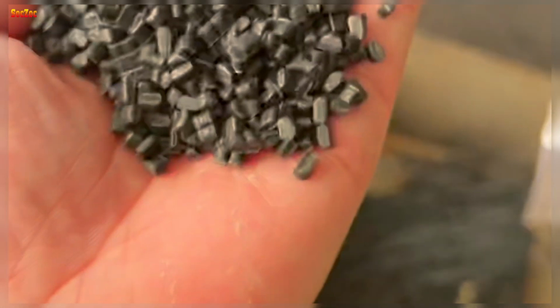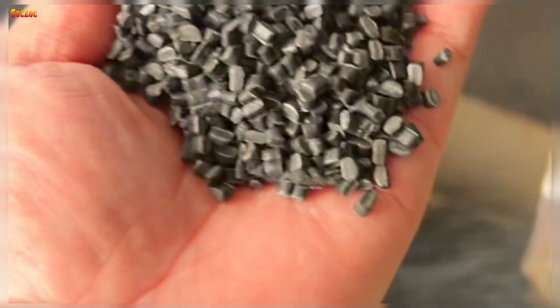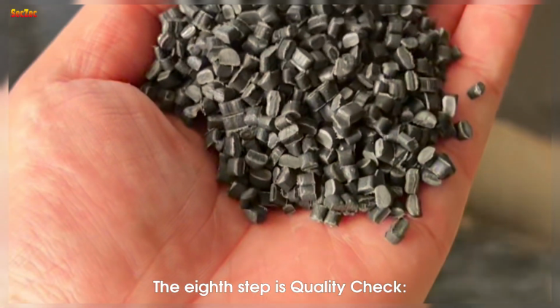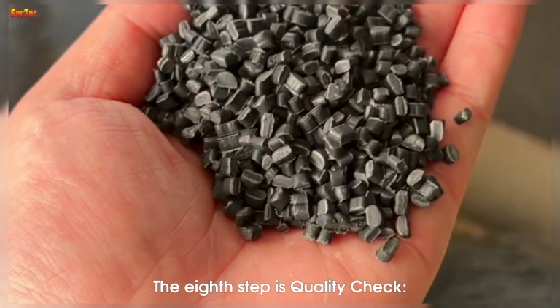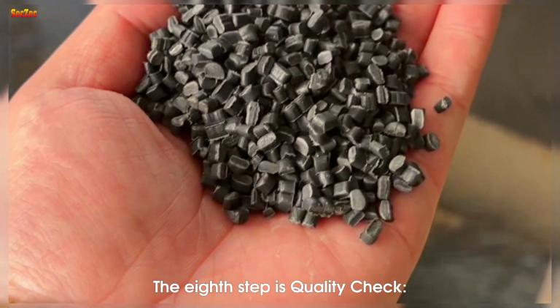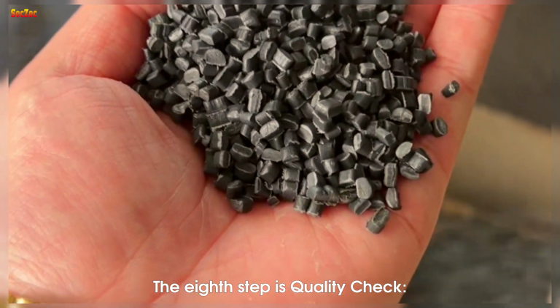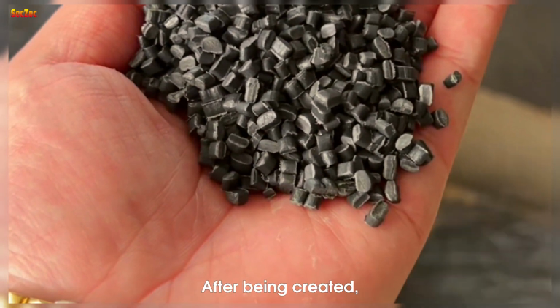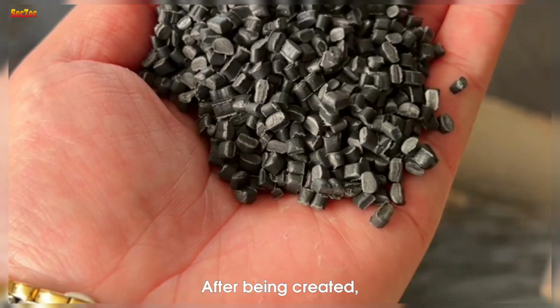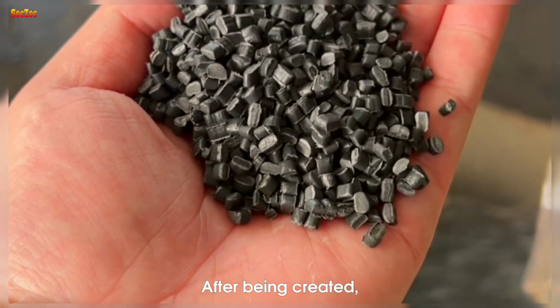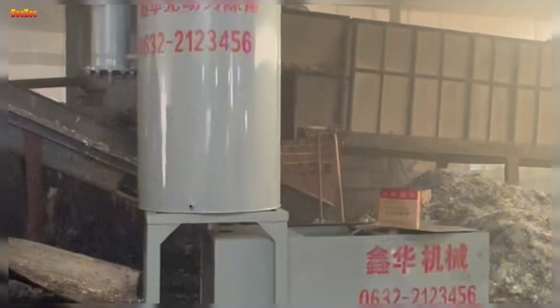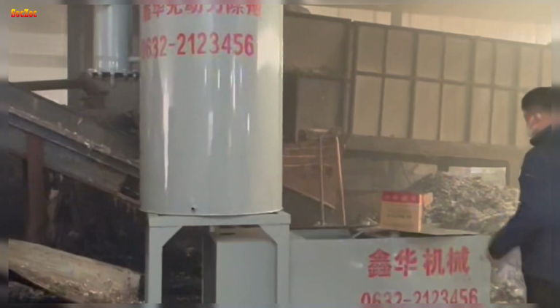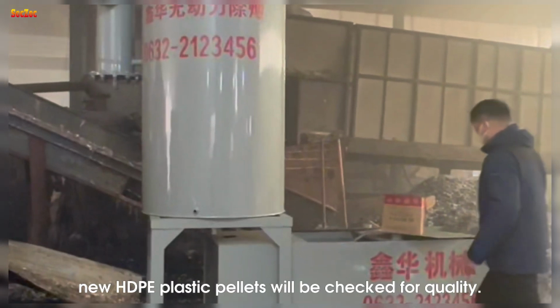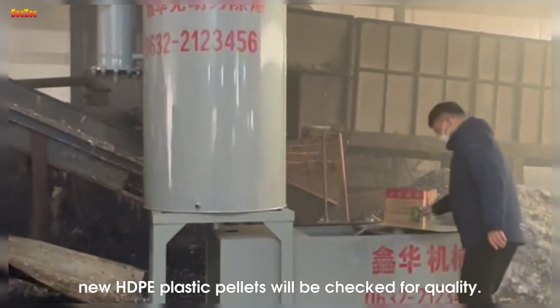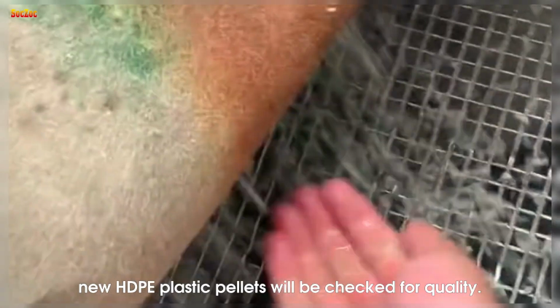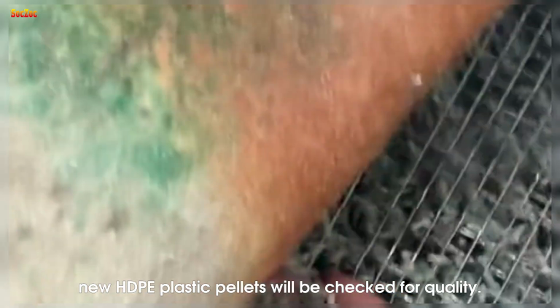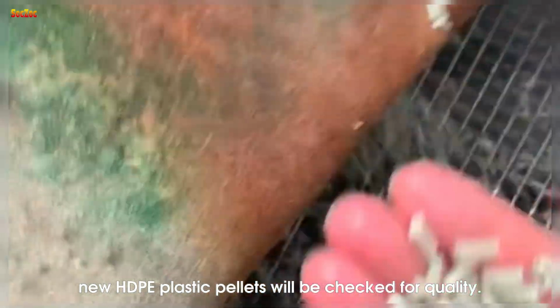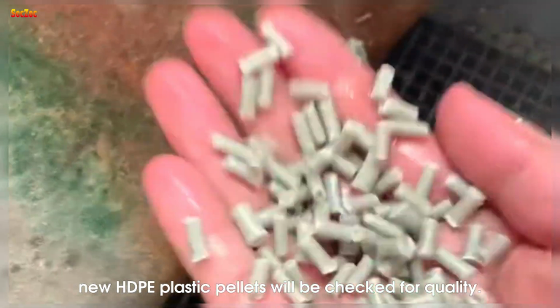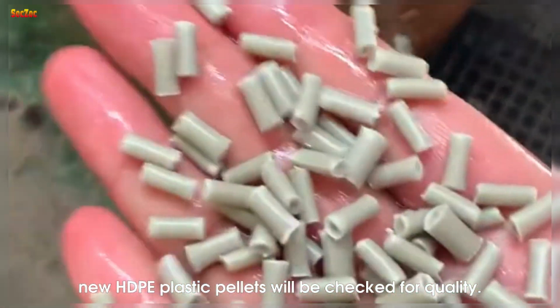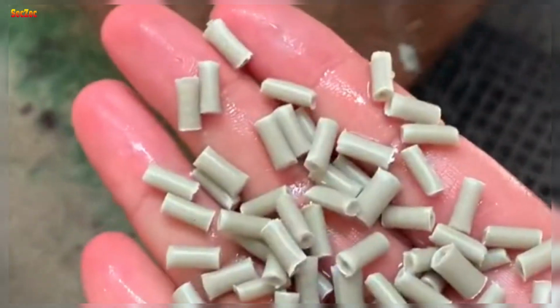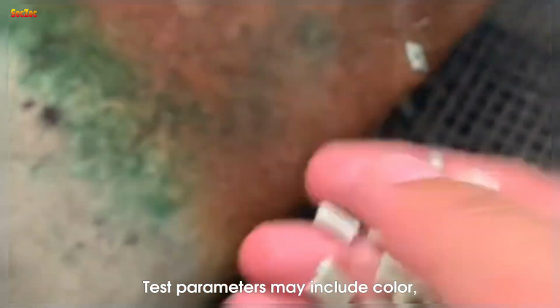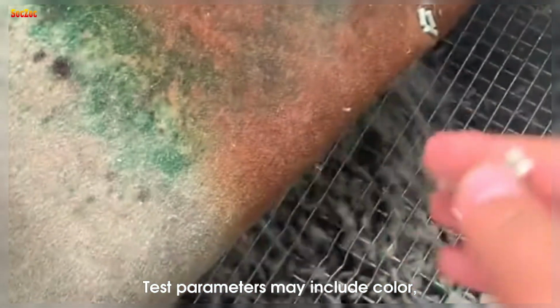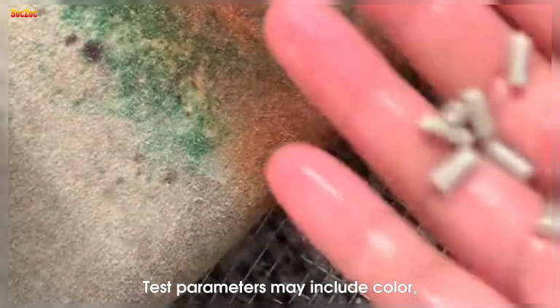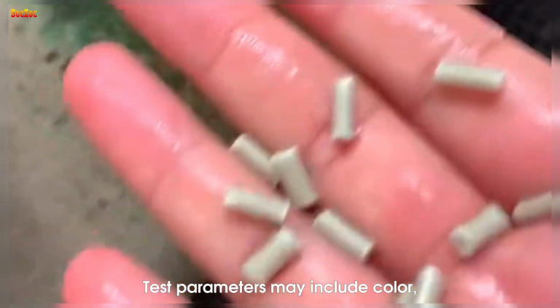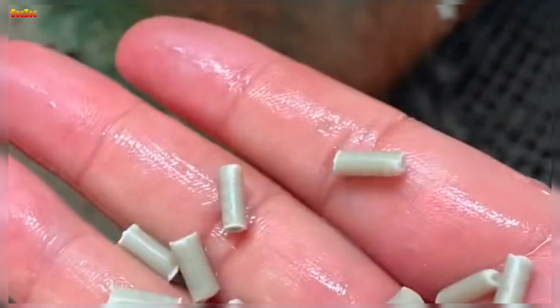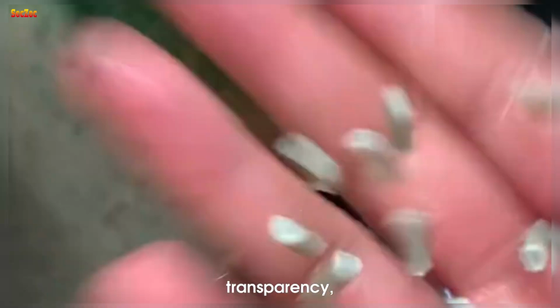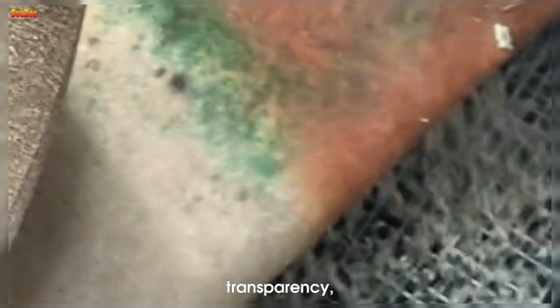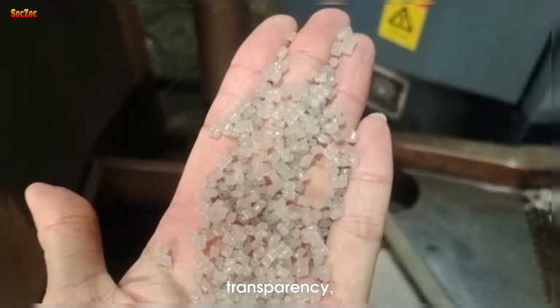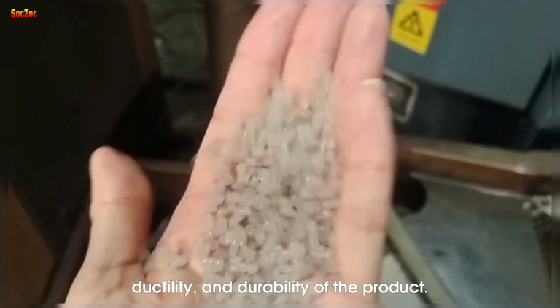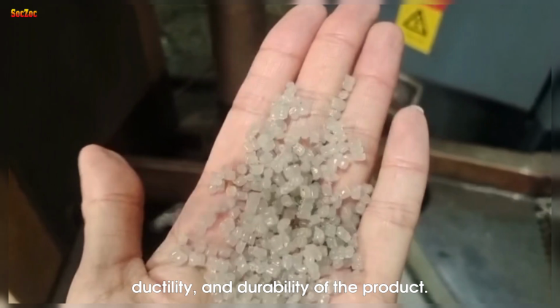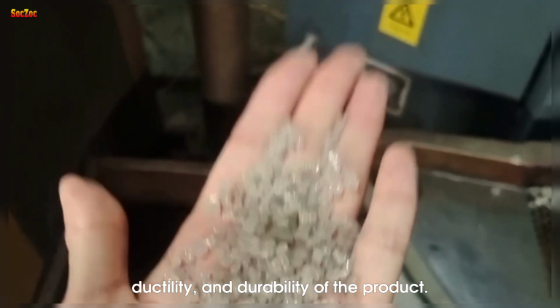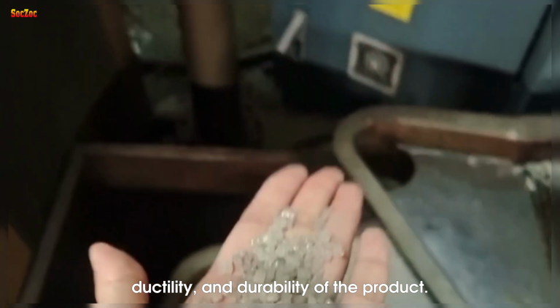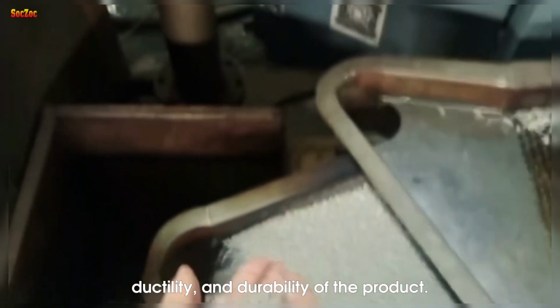The eighth step is quality check. After being created, new HDPE plastic pellets will be checked for quality. Test parameters may include color, transparency, ductility, and durability of the product.